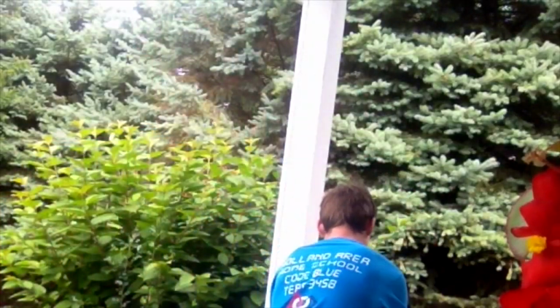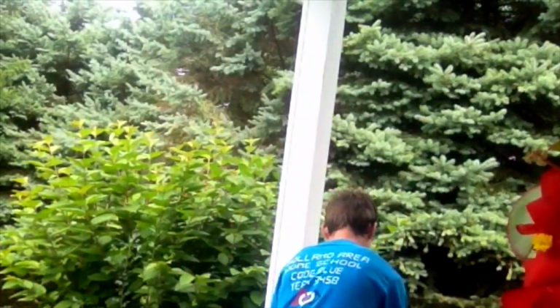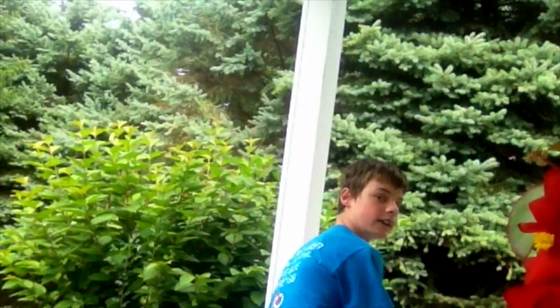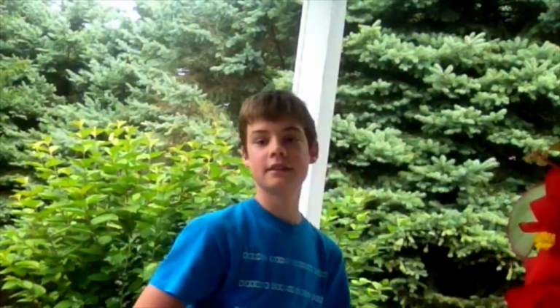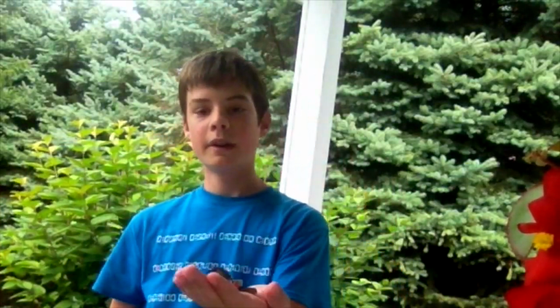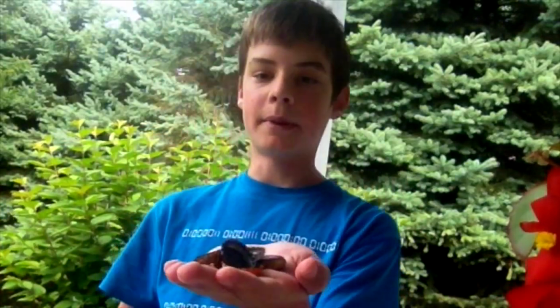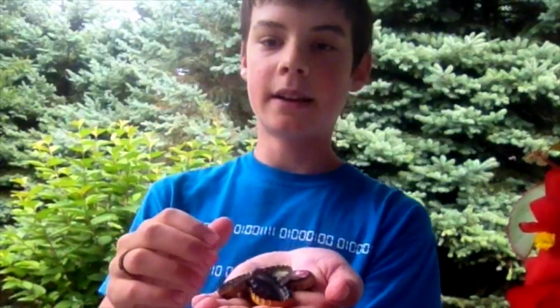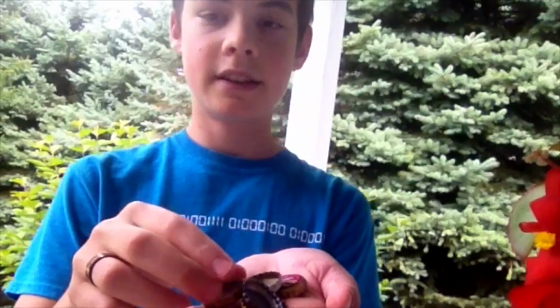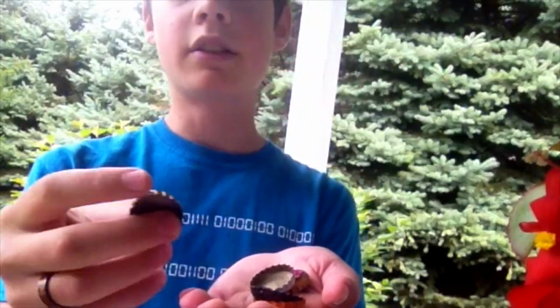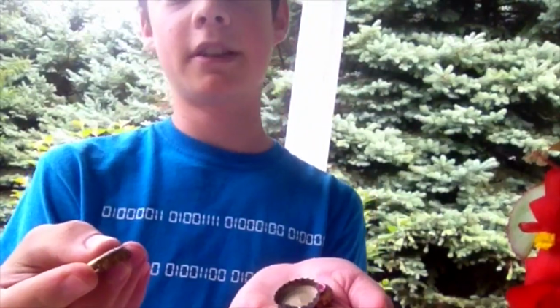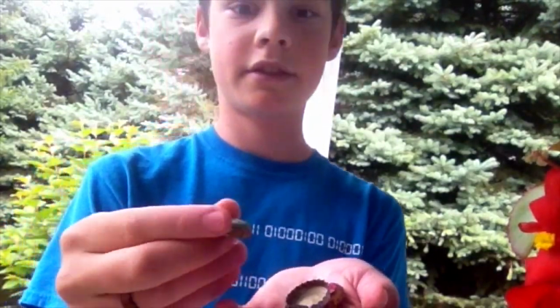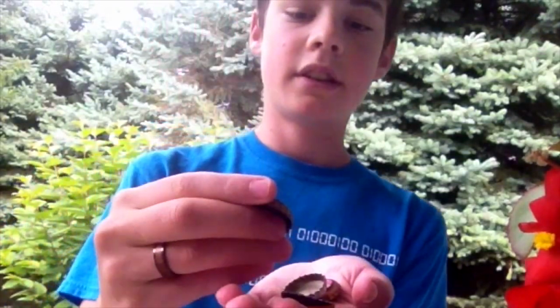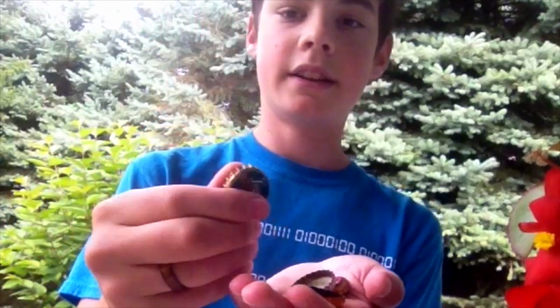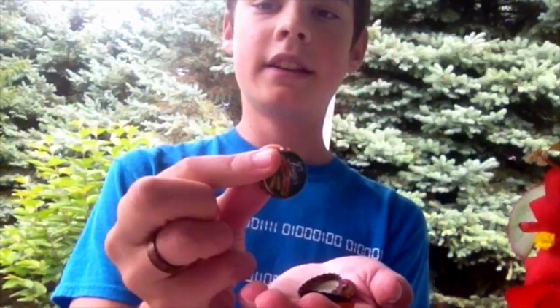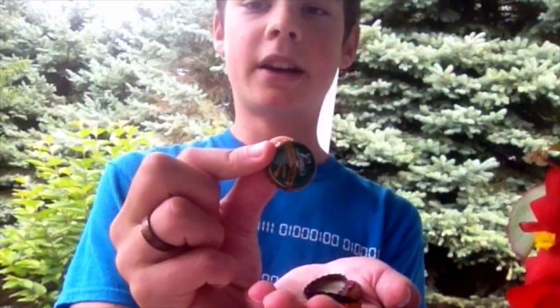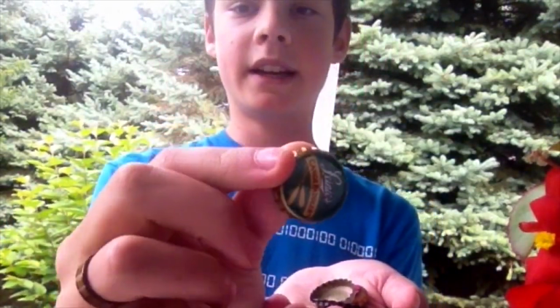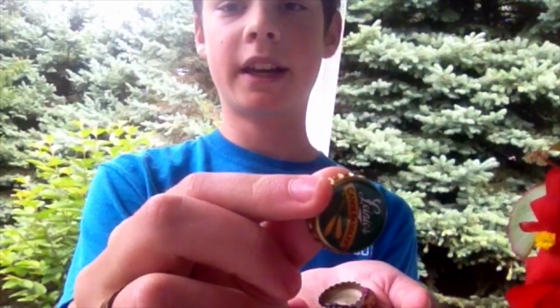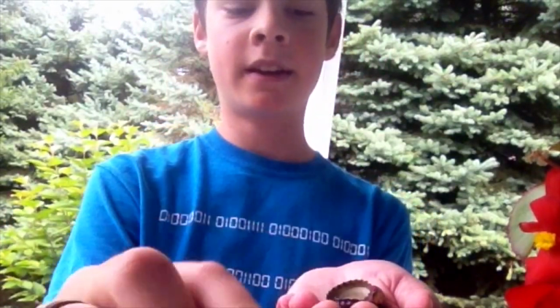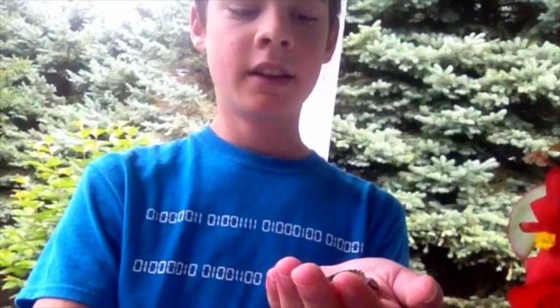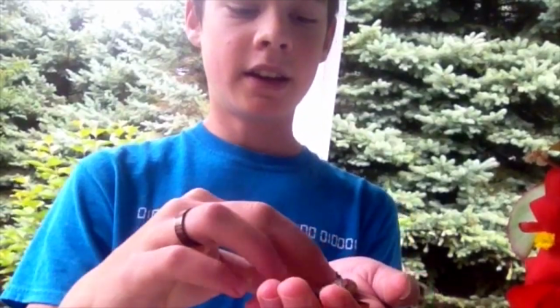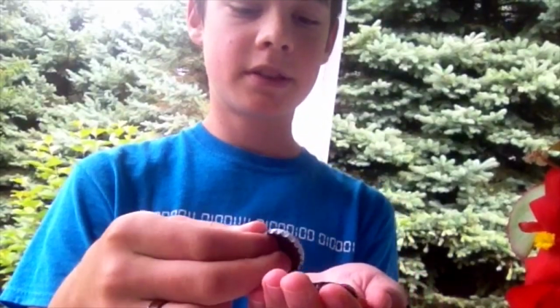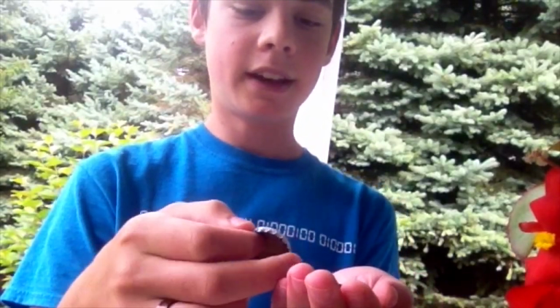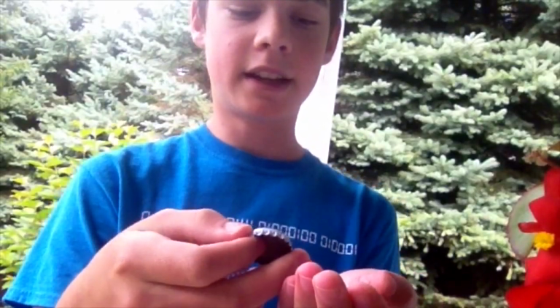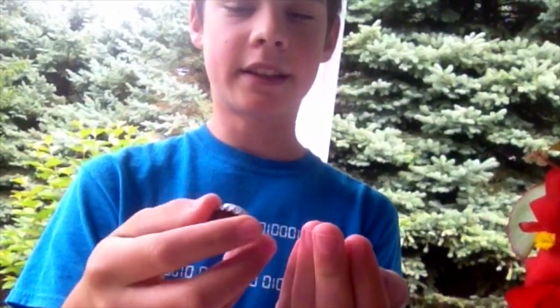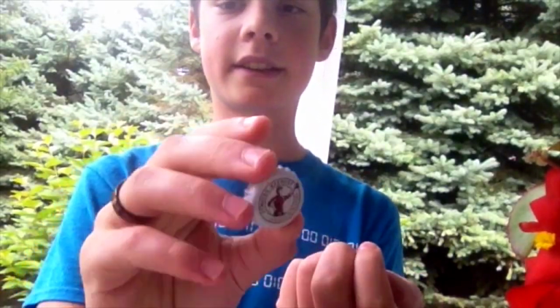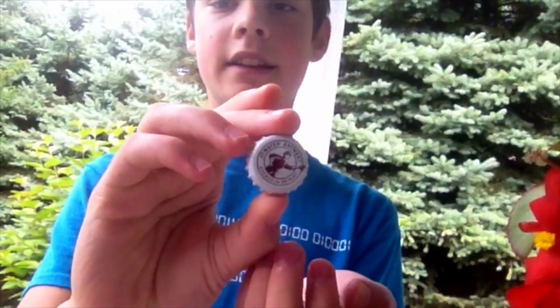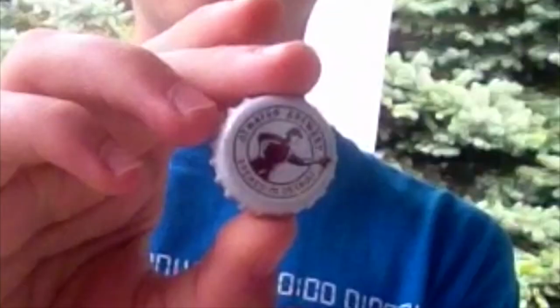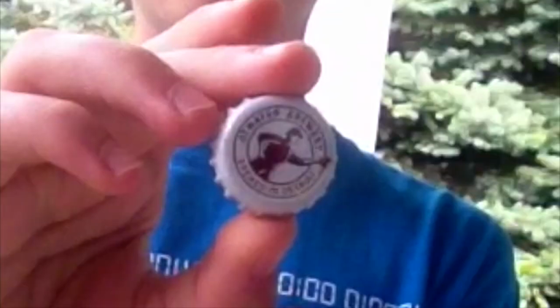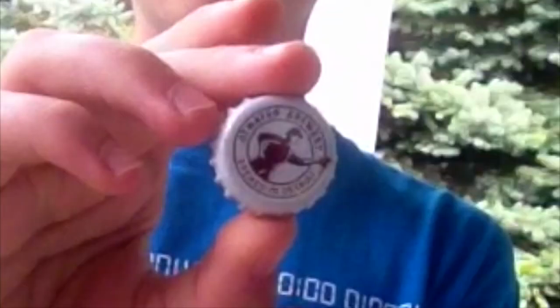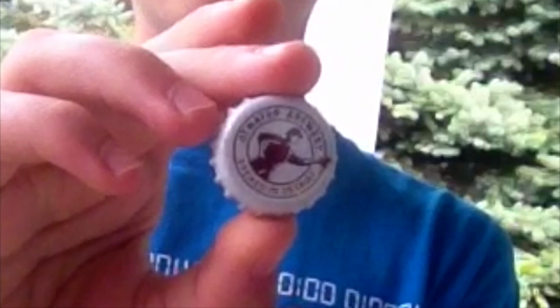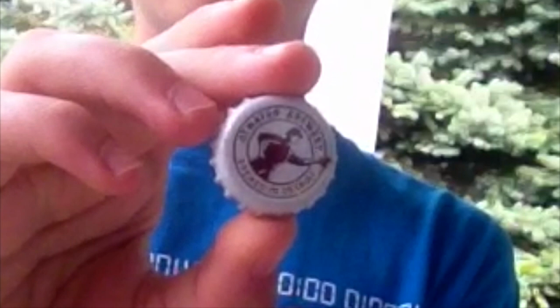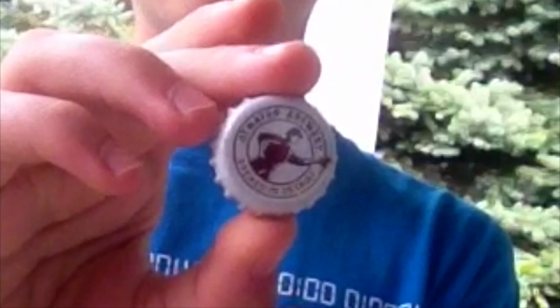Lastly, but certainly not least, we have the bottle caps. Okay, maybe they're least. It doesn't really matter what kind of bottle cap you have. It helps if it has kind of a centering design like this one, so you can kind of see the middle of it.